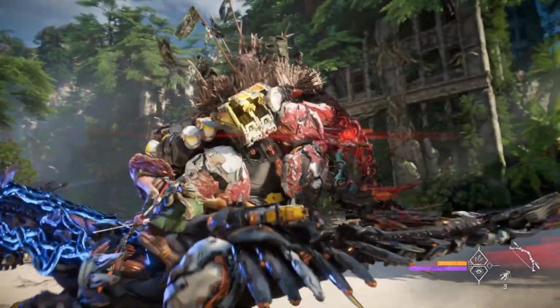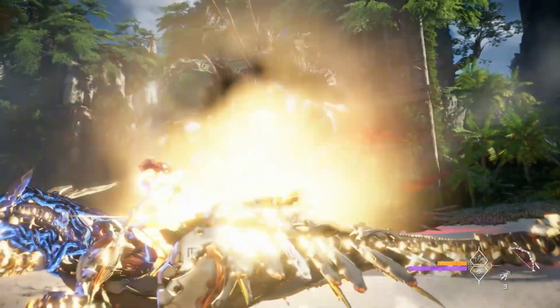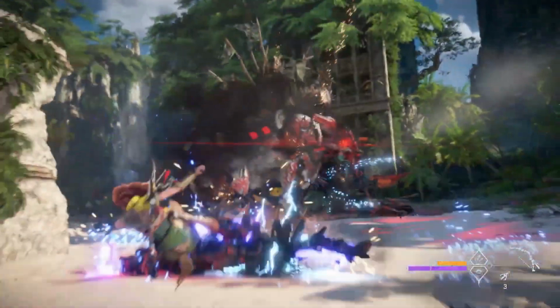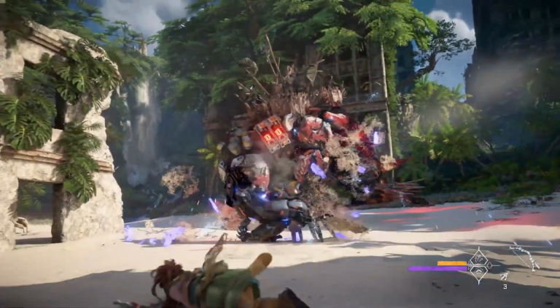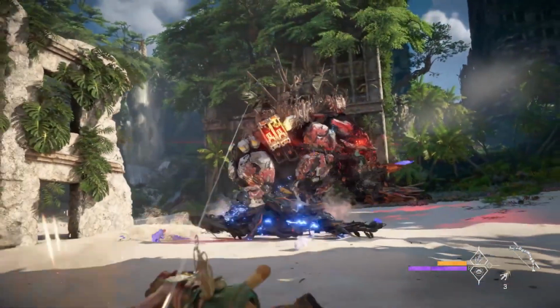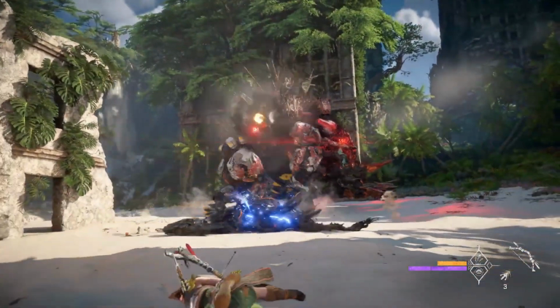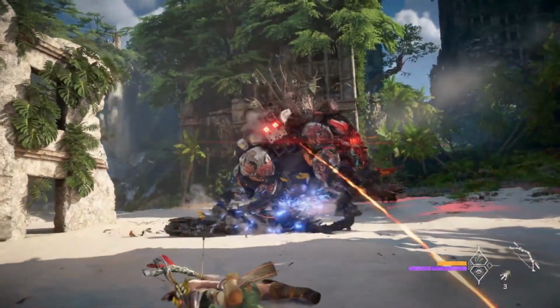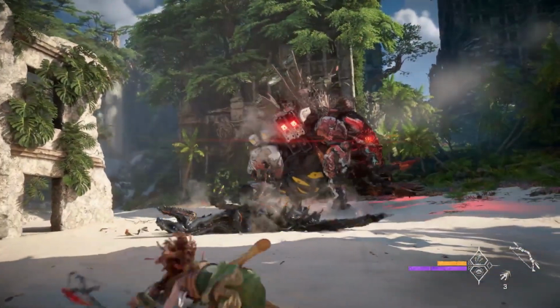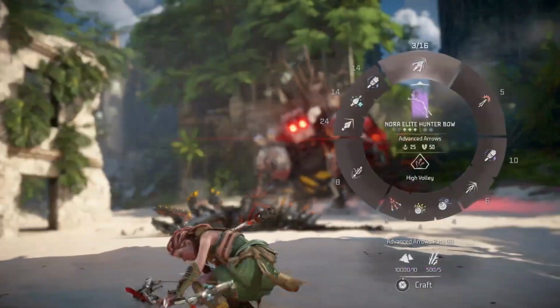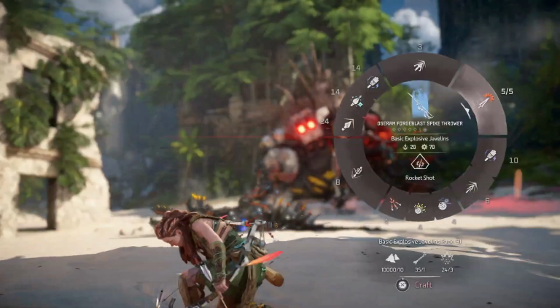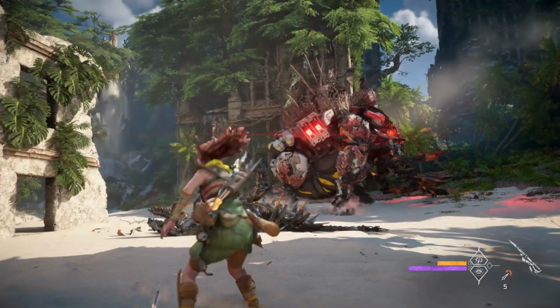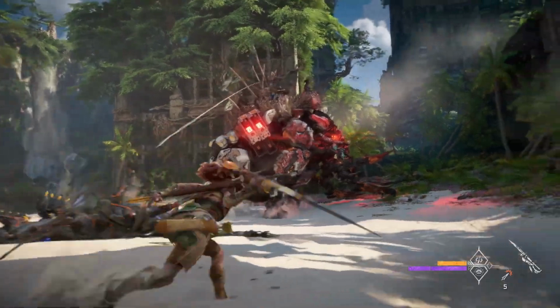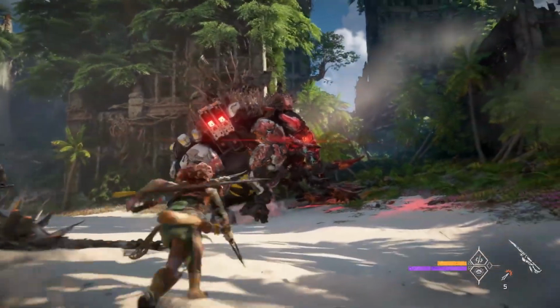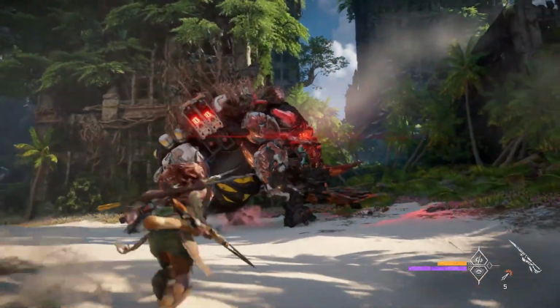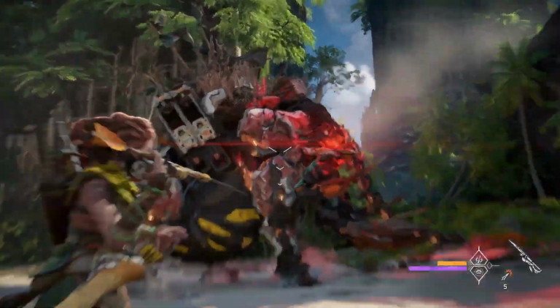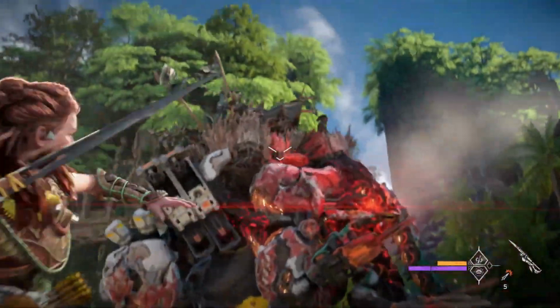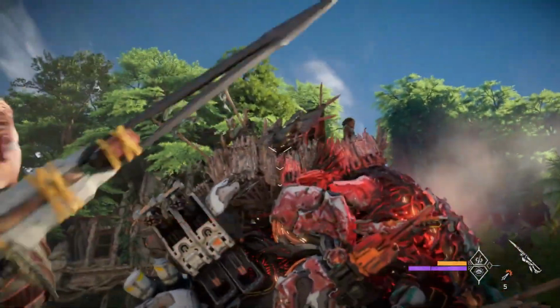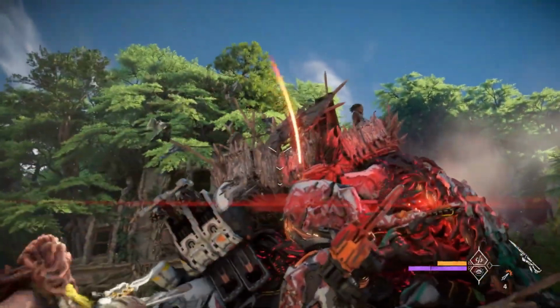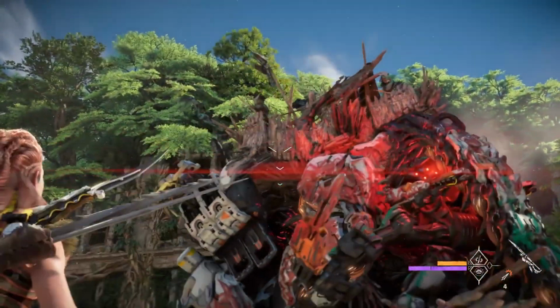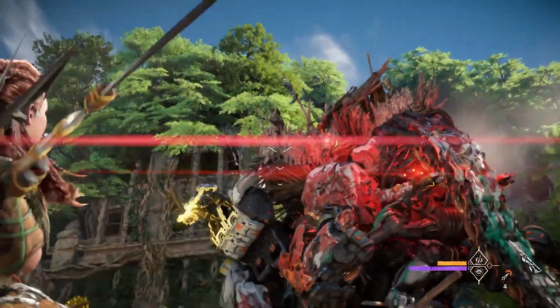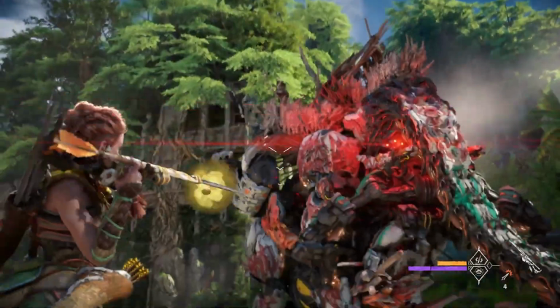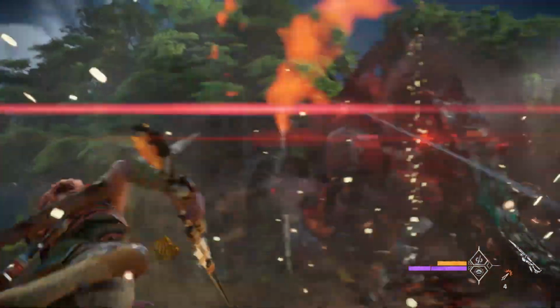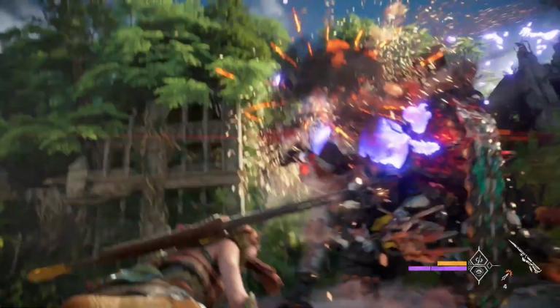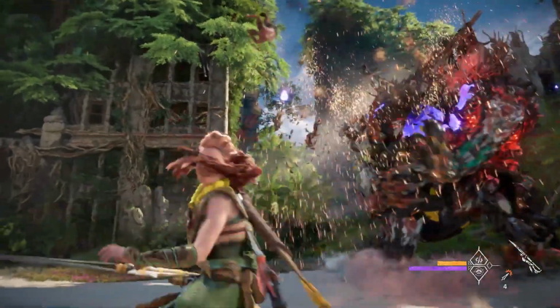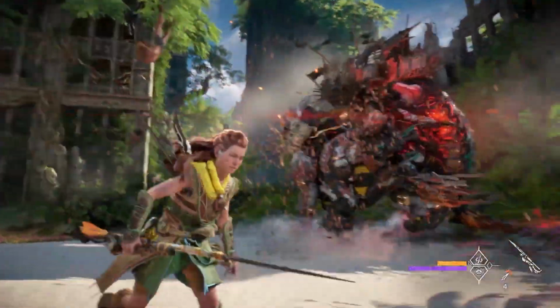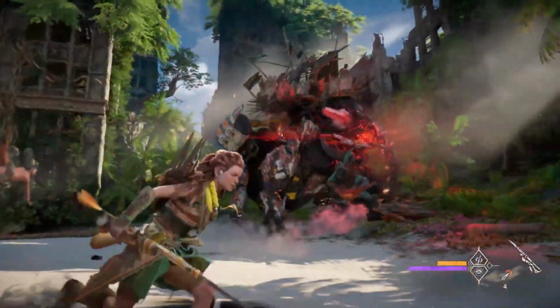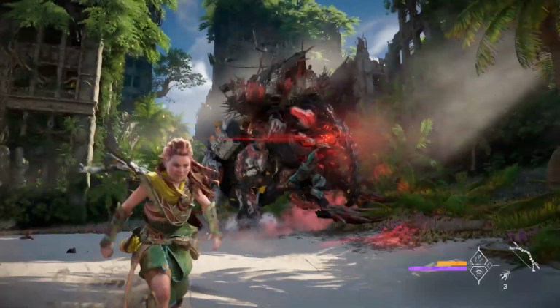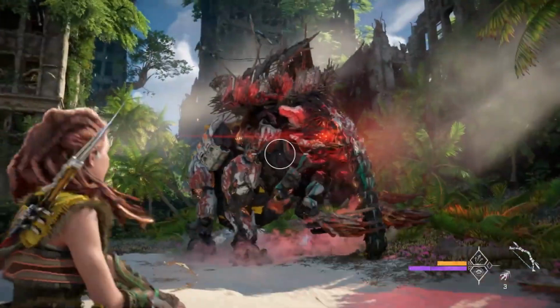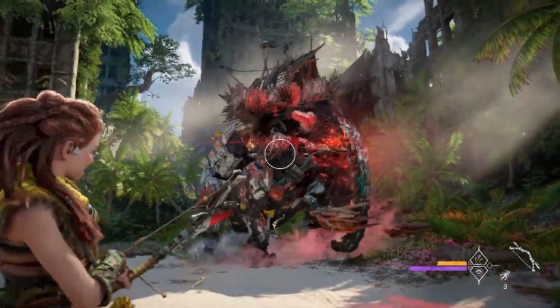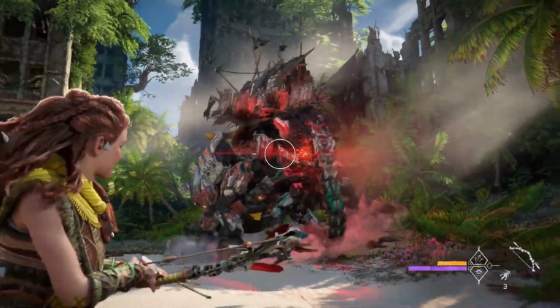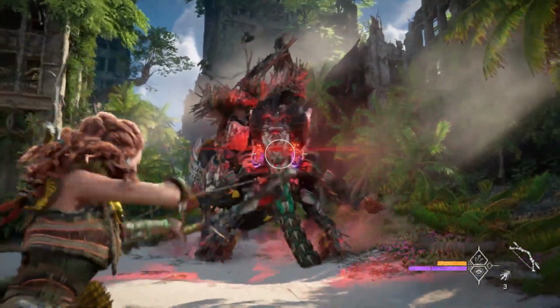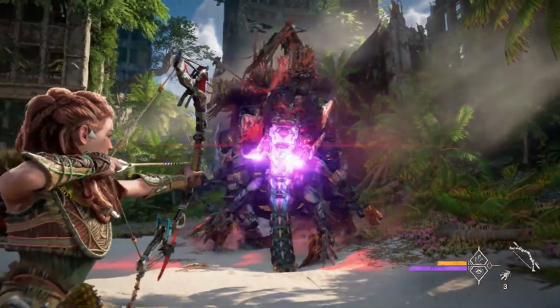Another new weapon we saw in the trailer, the Spike Thrower, is a new high-damage weapon that when timed right makes it easier to hit larger targets. The blog post also talks about how we'll have an increase in player choice, ranging from melee, weapons, outfits, skills, and other new mechanics.